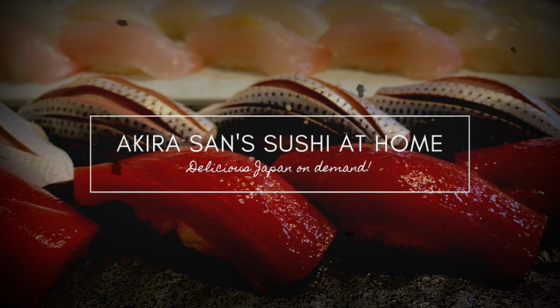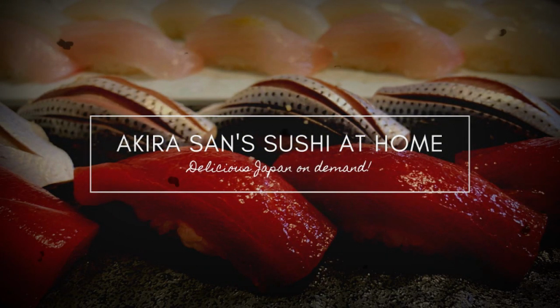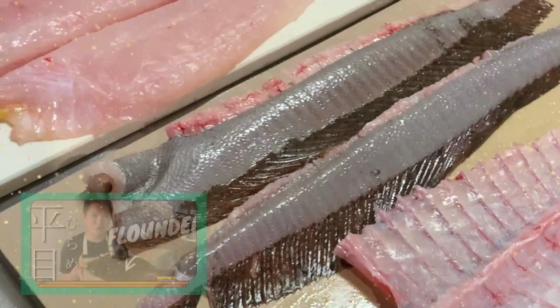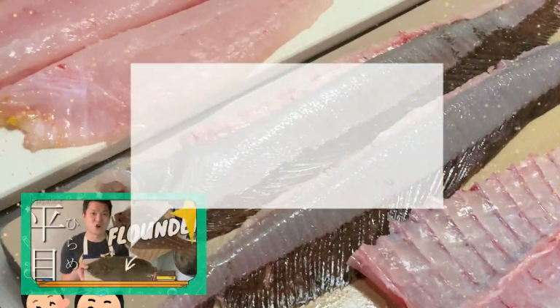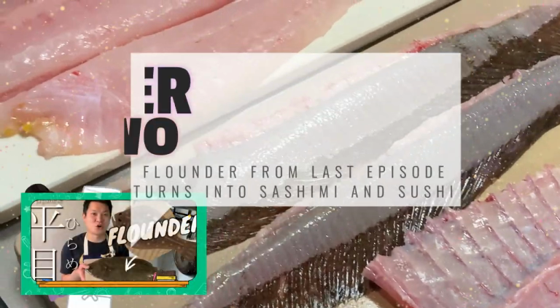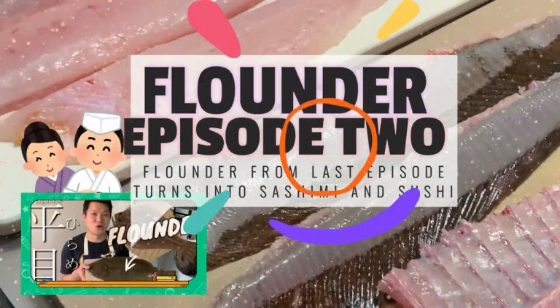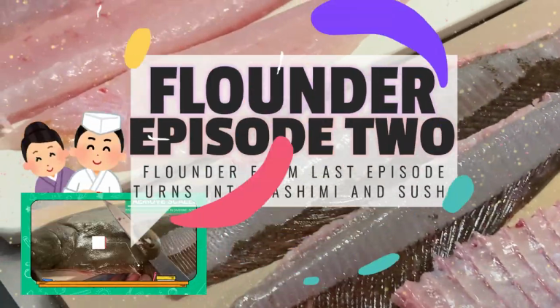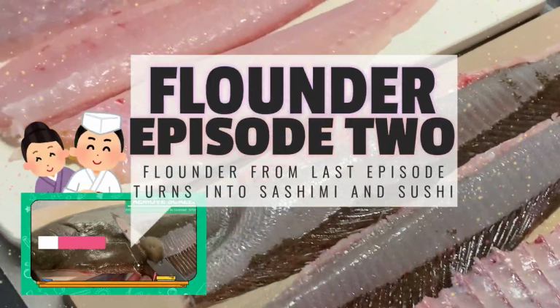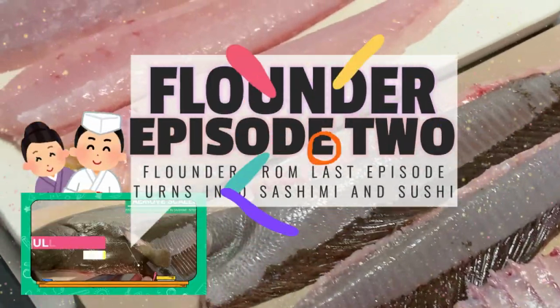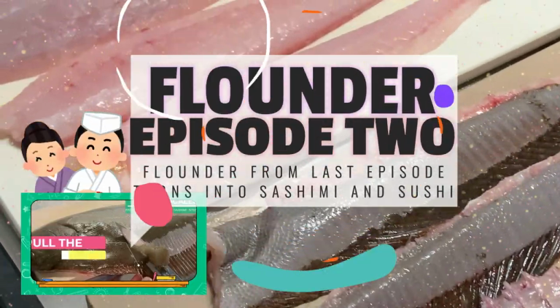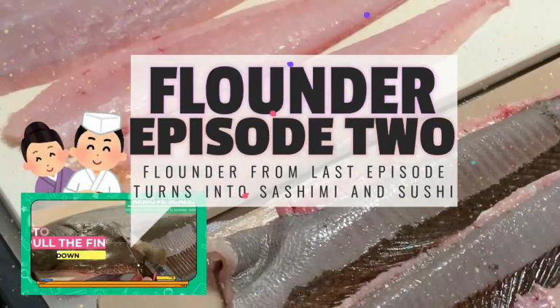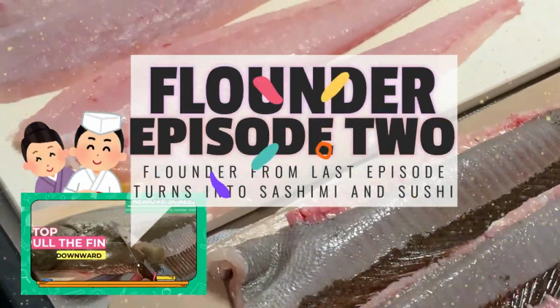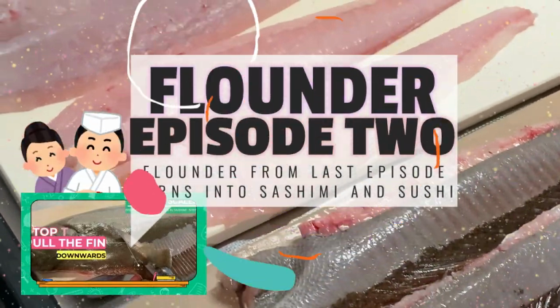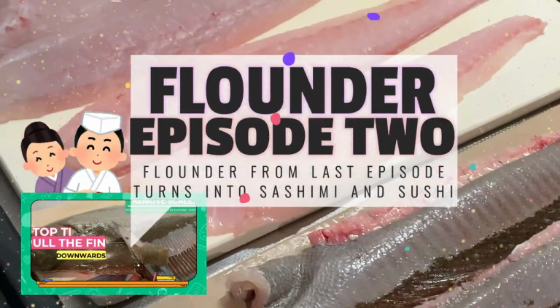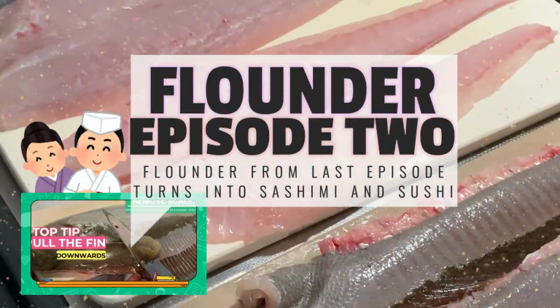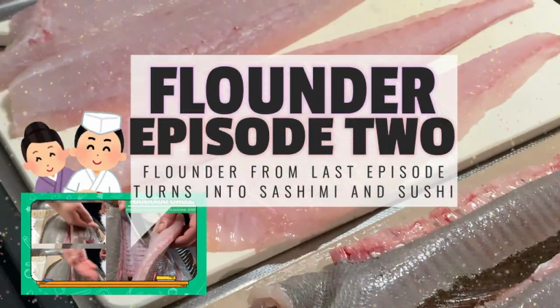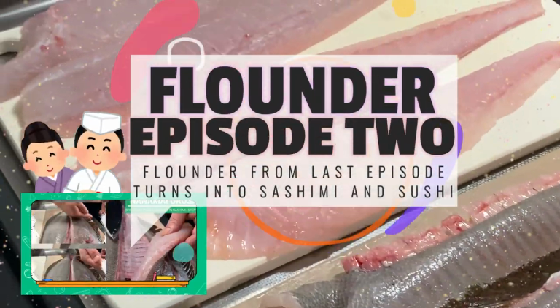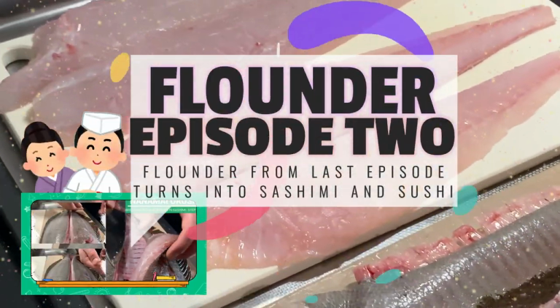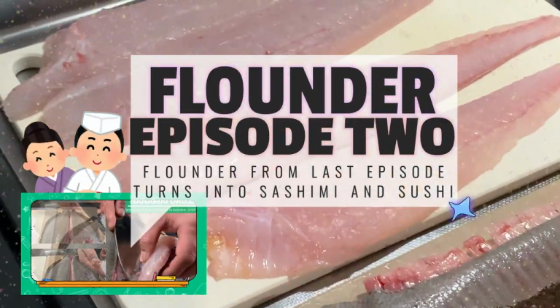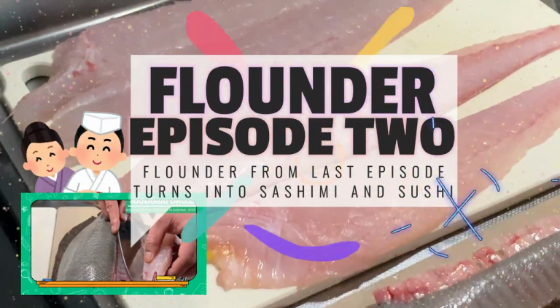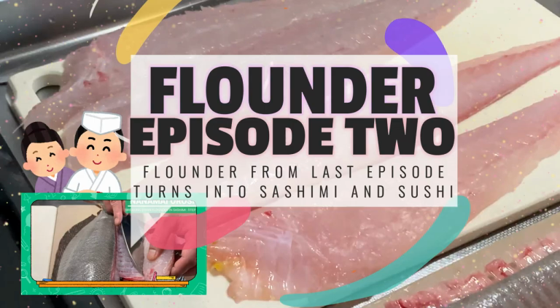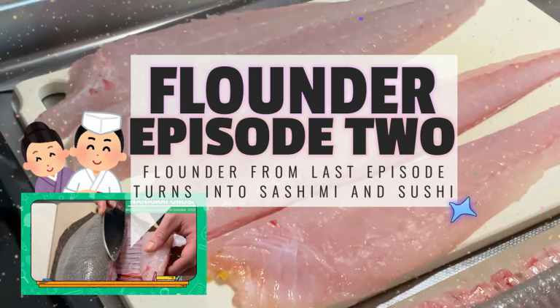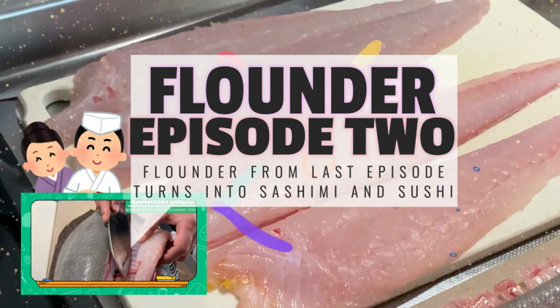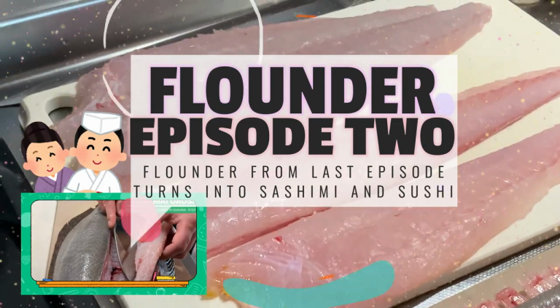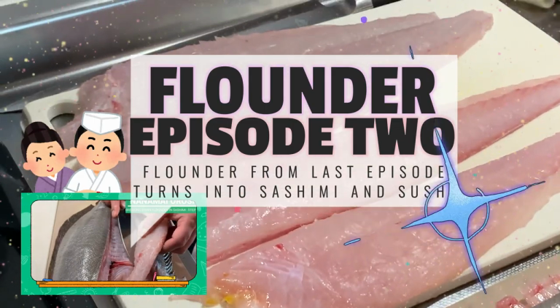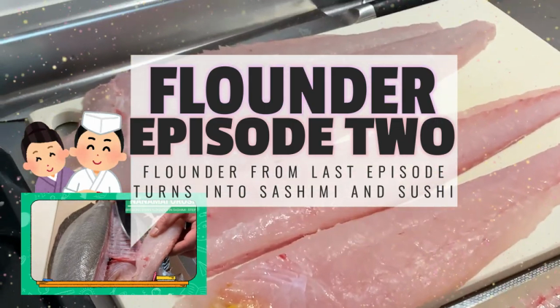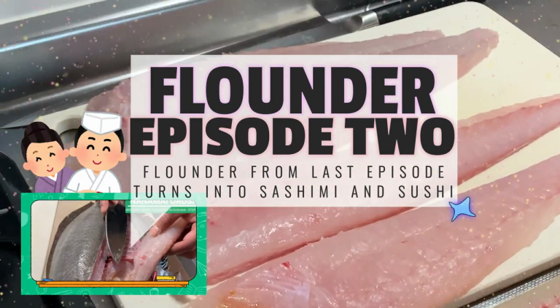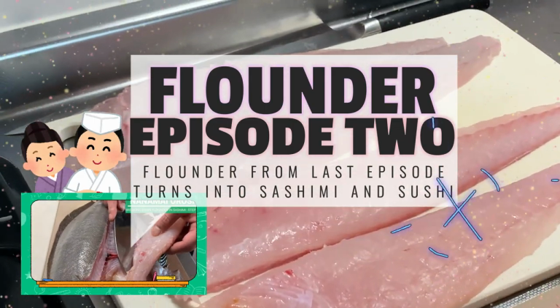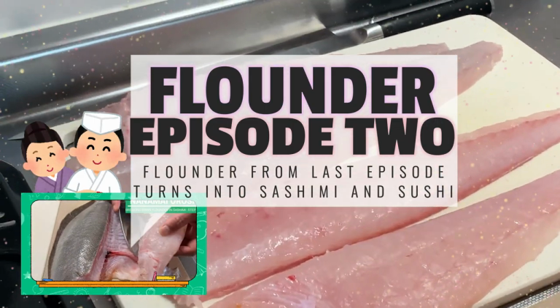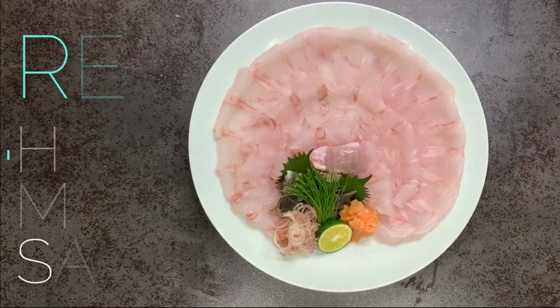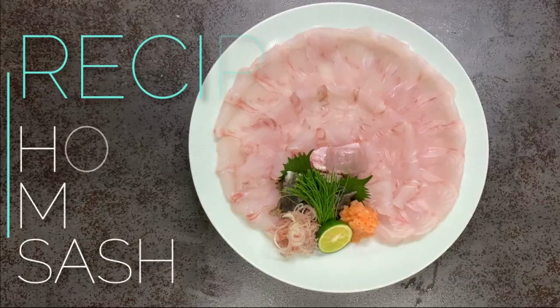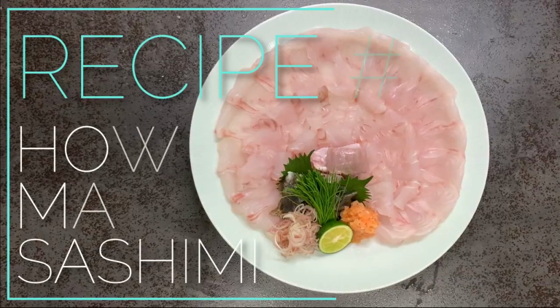Hello everyone, this is Yuri and Akira desu! Today we will use what we prepared in our previous episode to make a beautiful flounder sashimi platter and sushi.